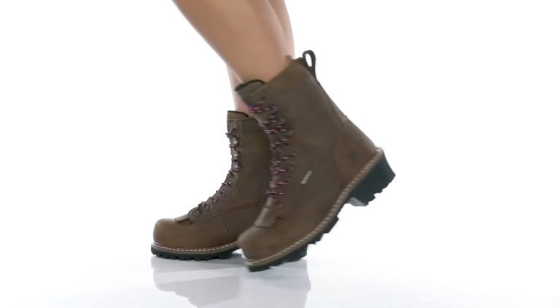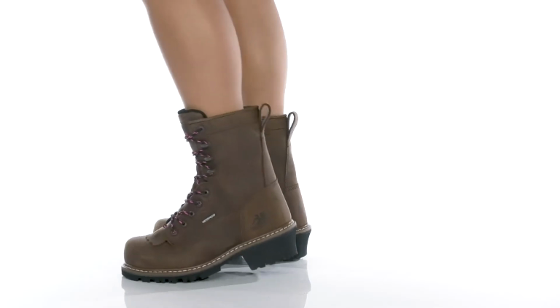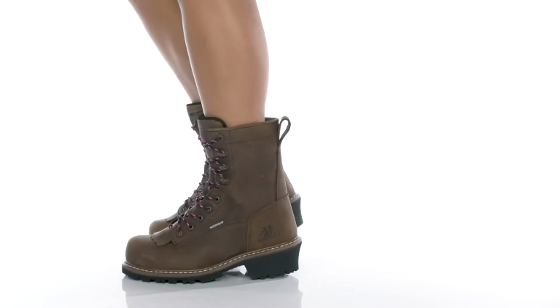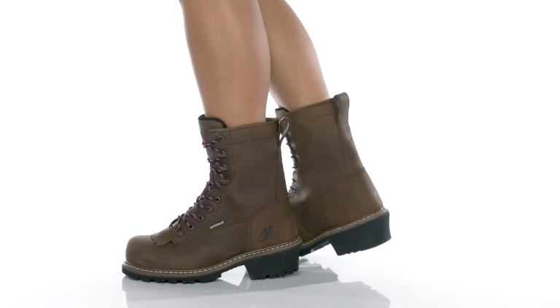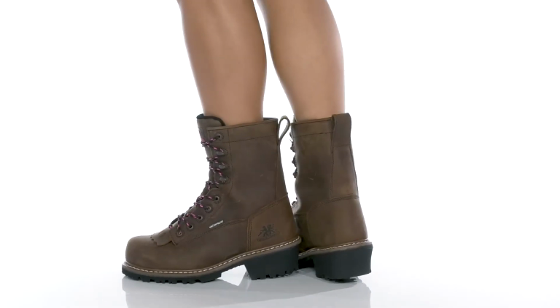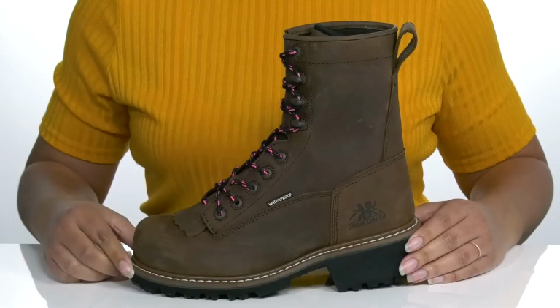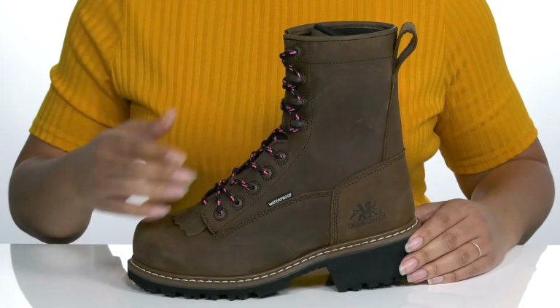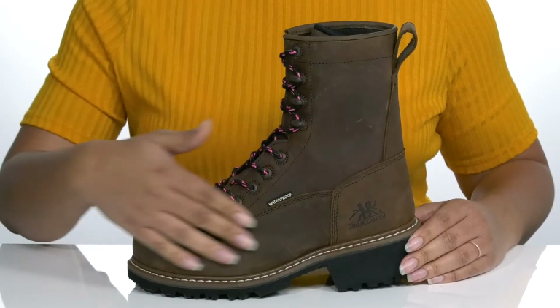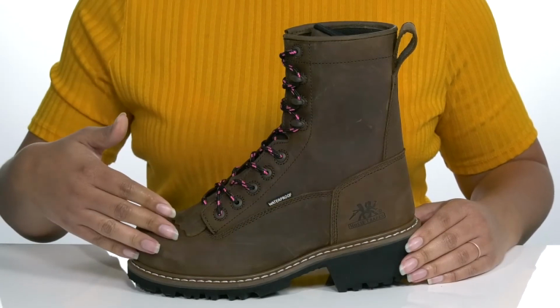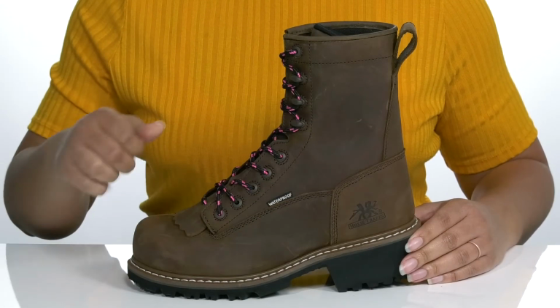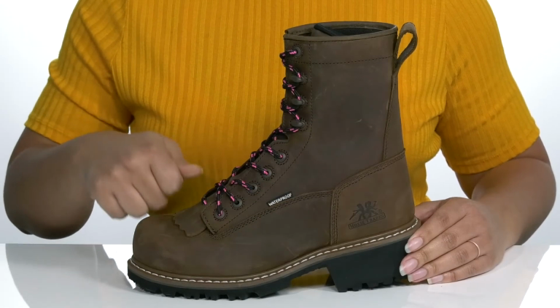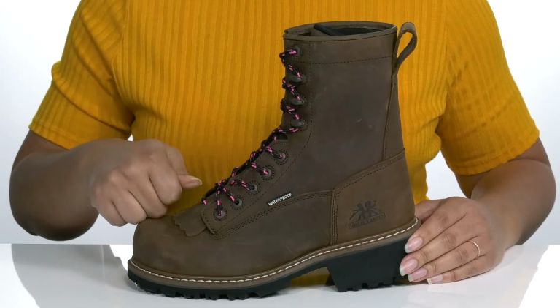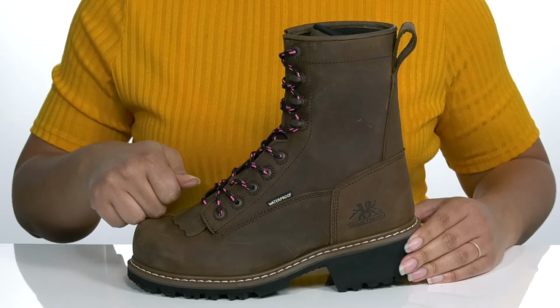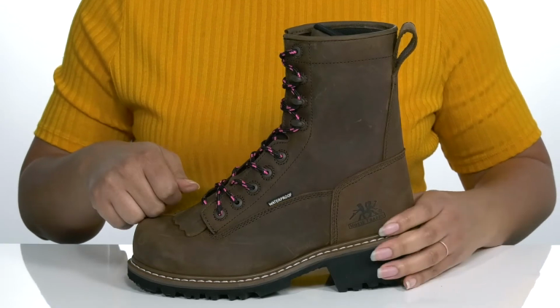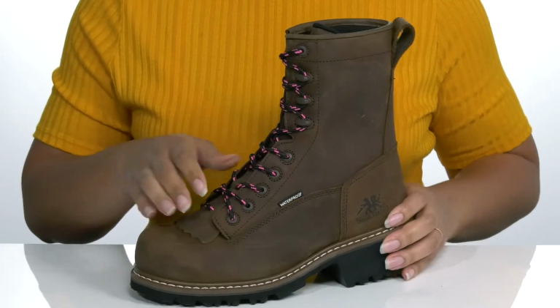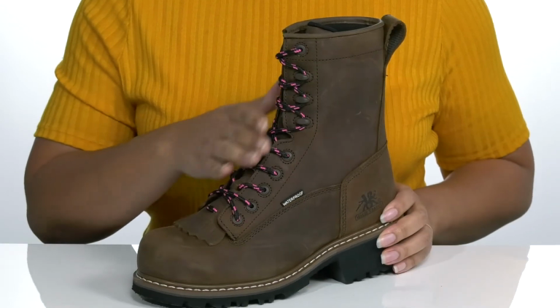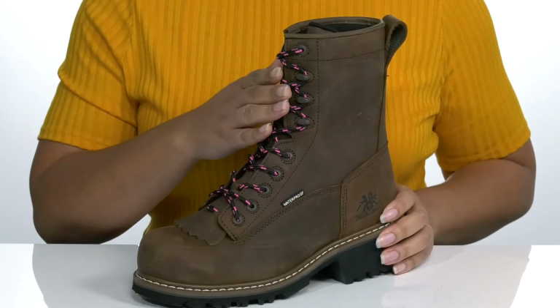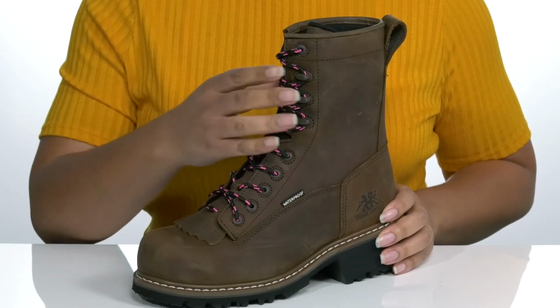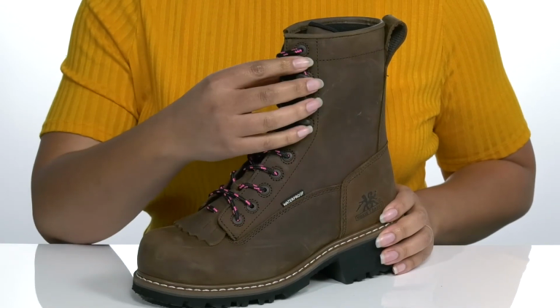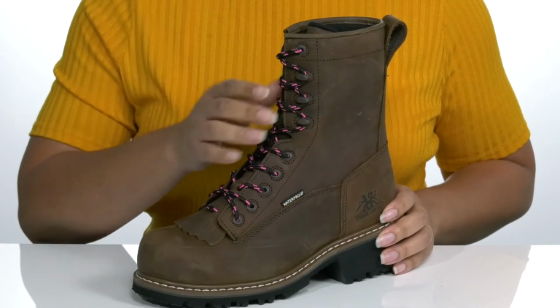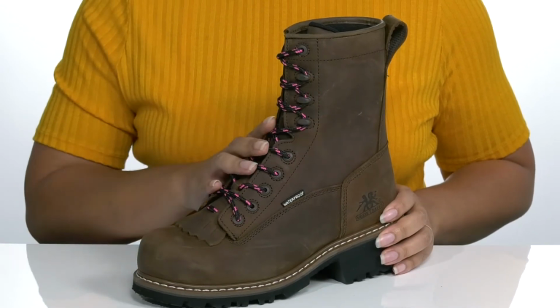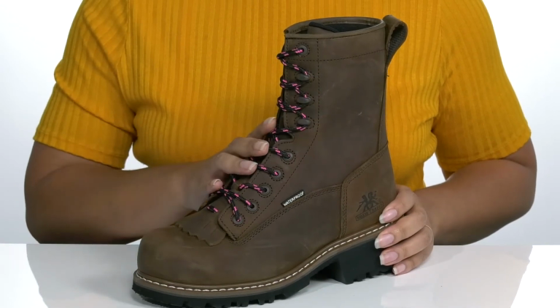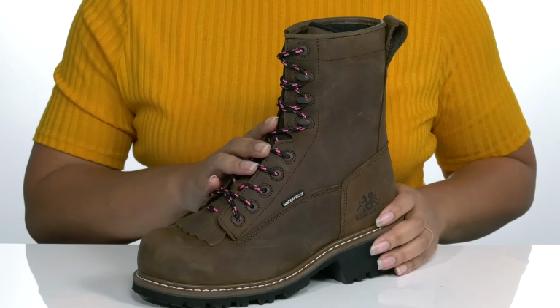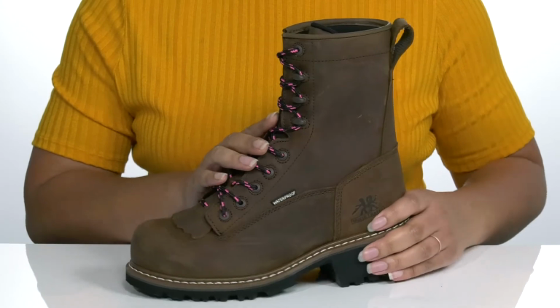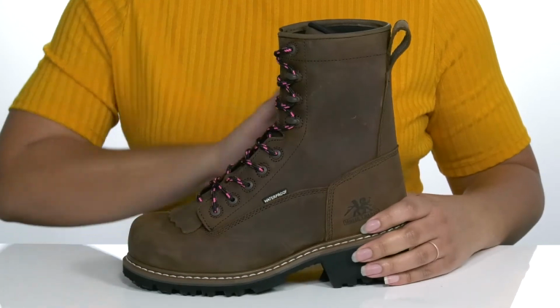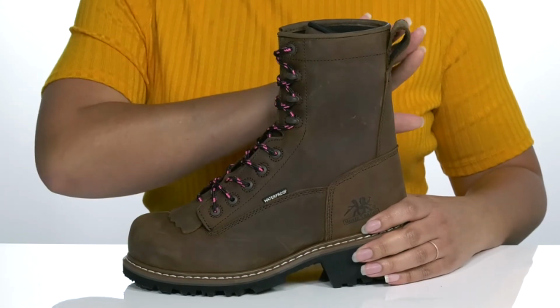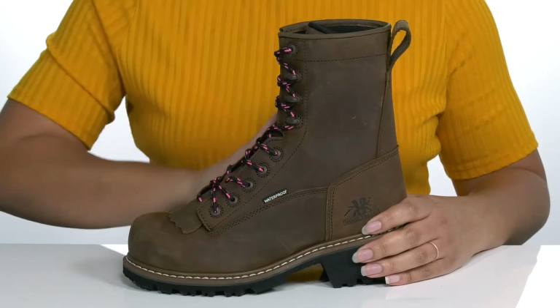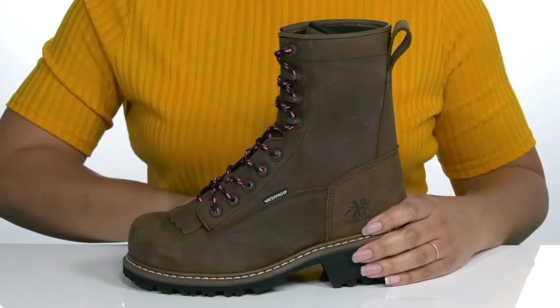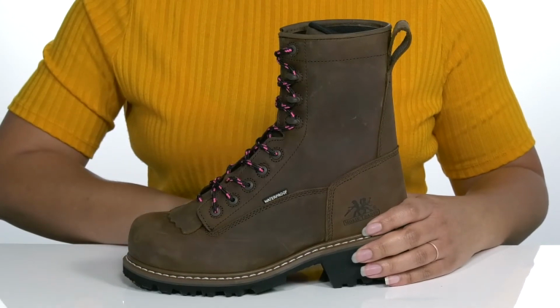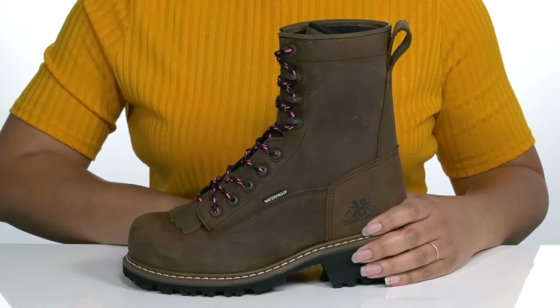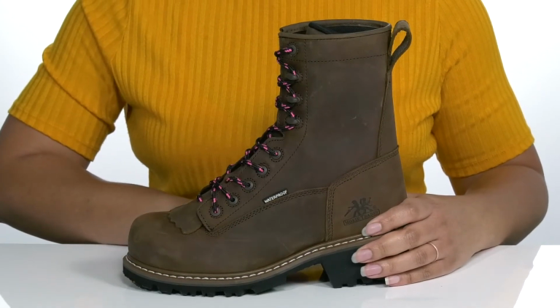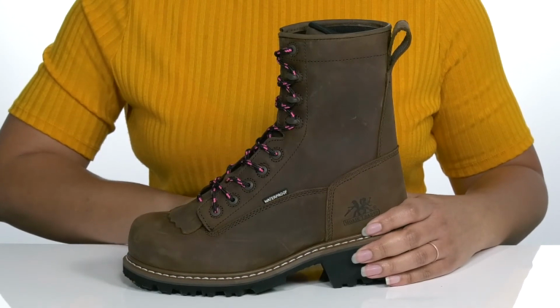Marine Workgroup by Moxie Trades features a waterproof leather upper with a safety composite toe for your protection, a traditional lace-up closure with reinforced eyelets to give you a secure and custom fit, and a pull loop at the back of the ankle to assist you with on and off.